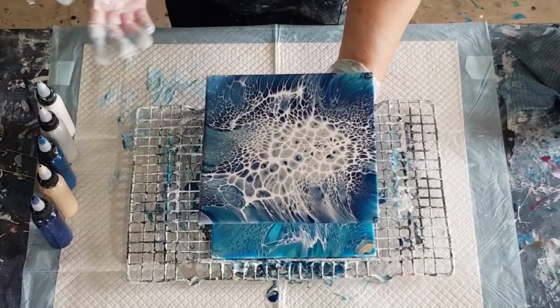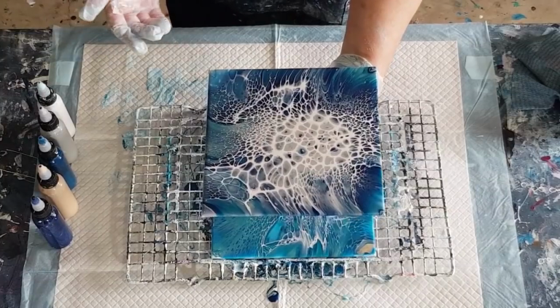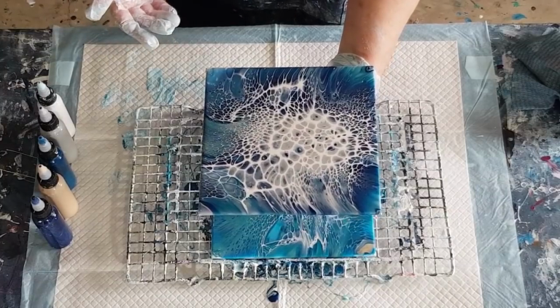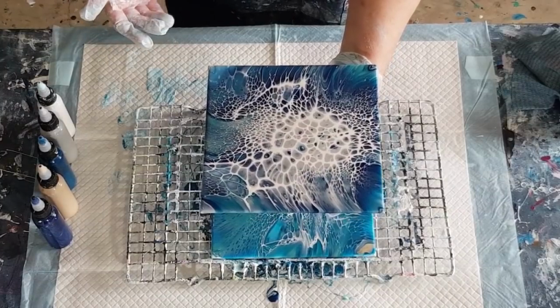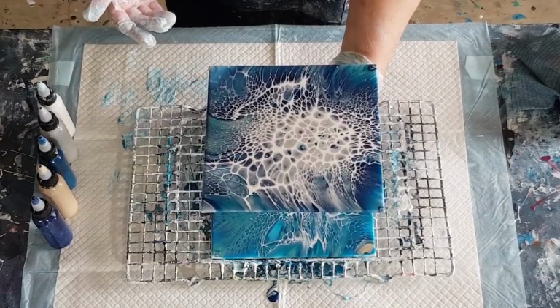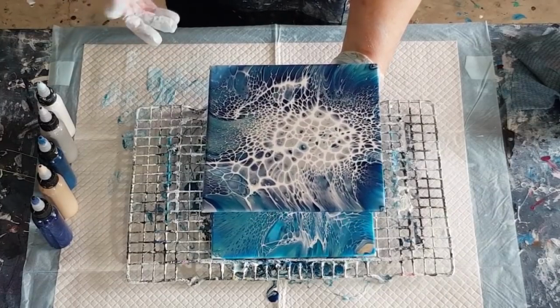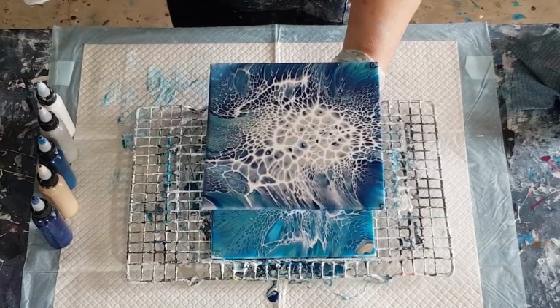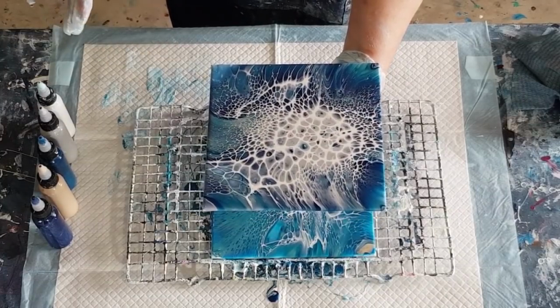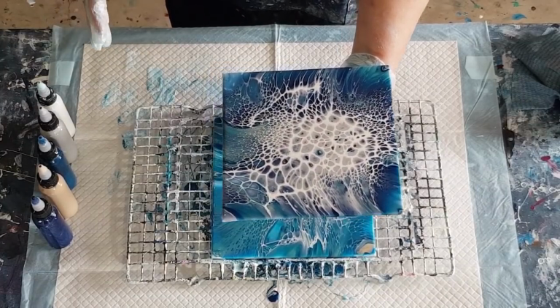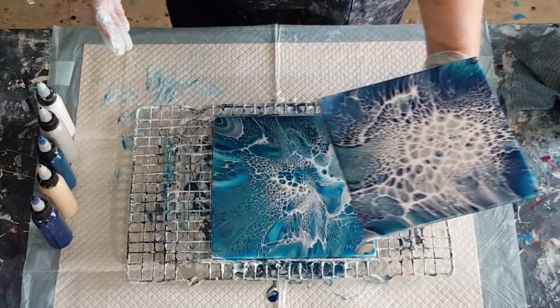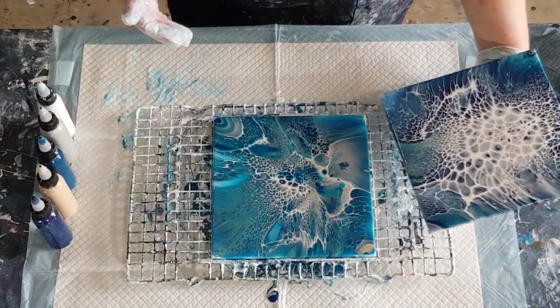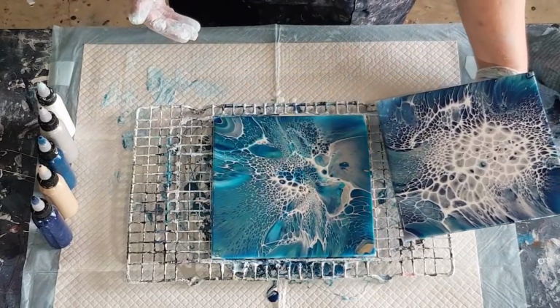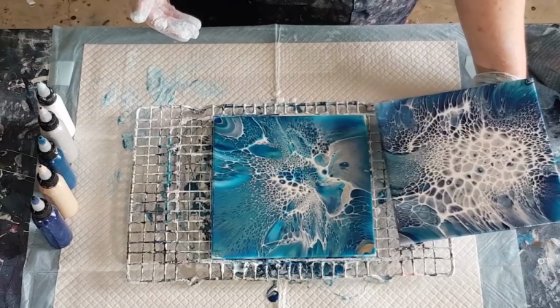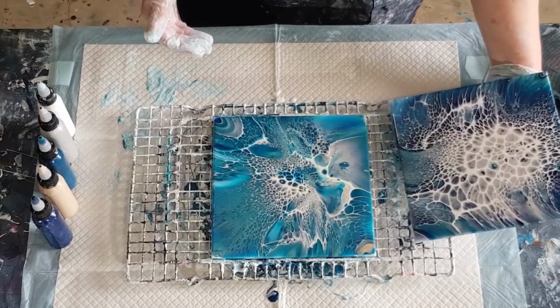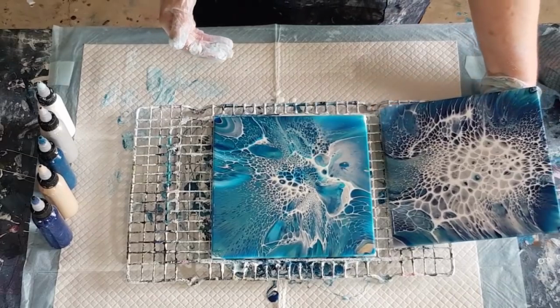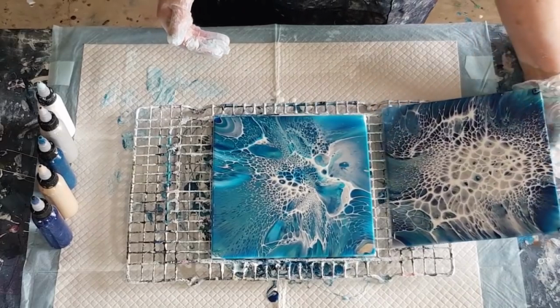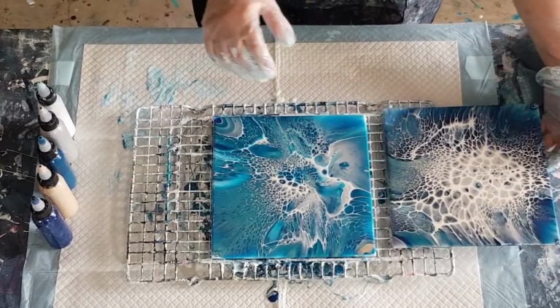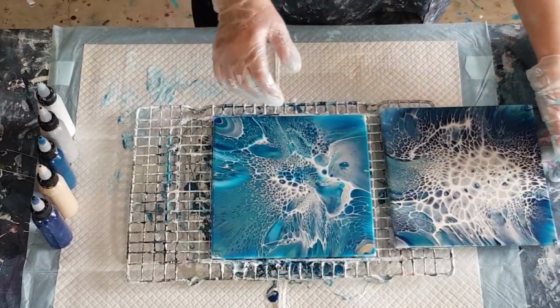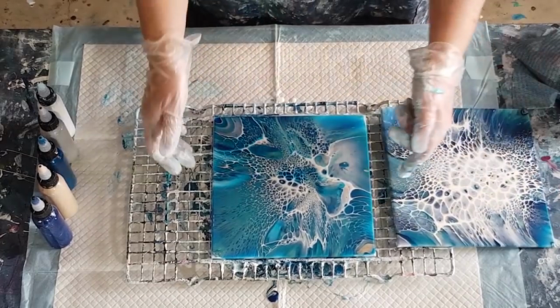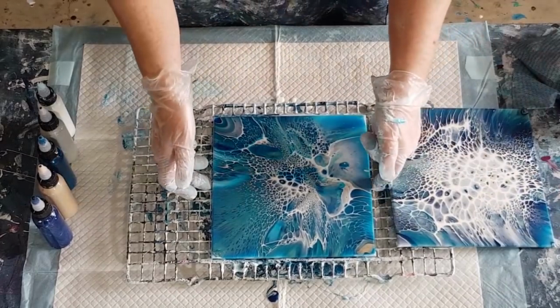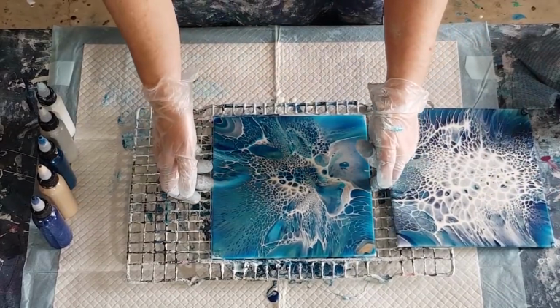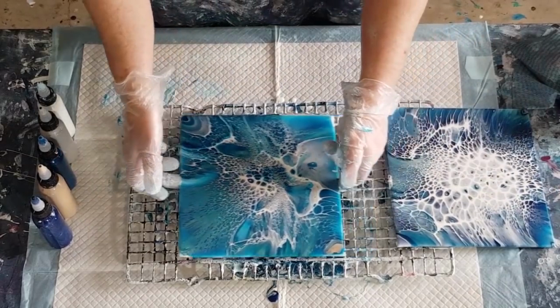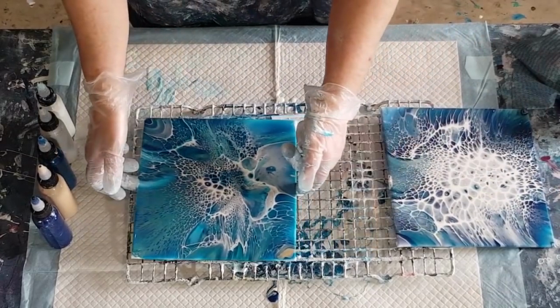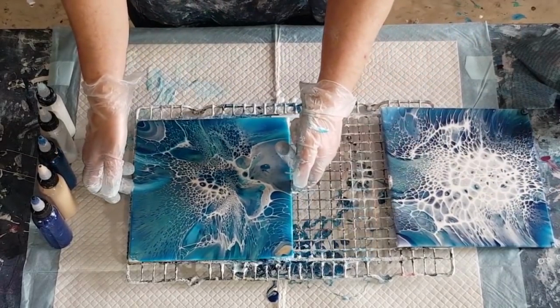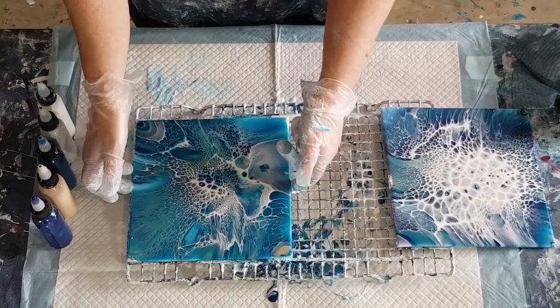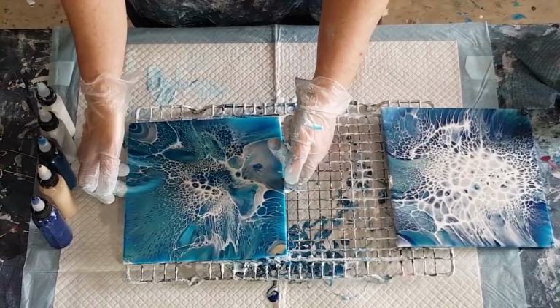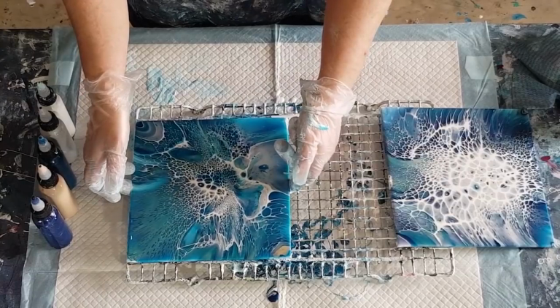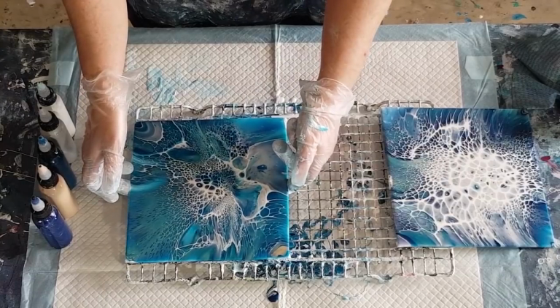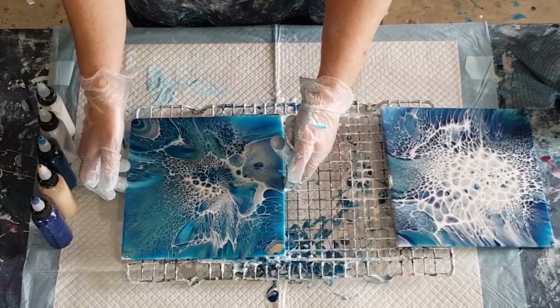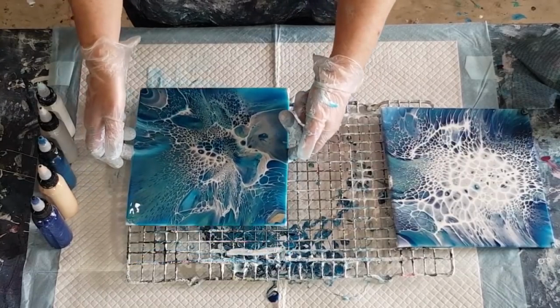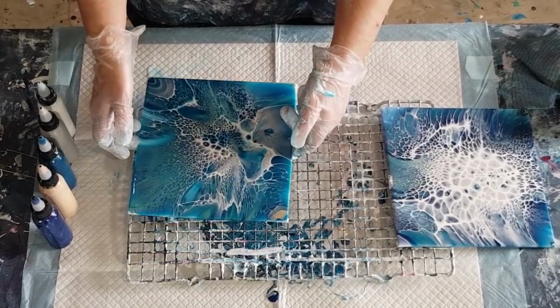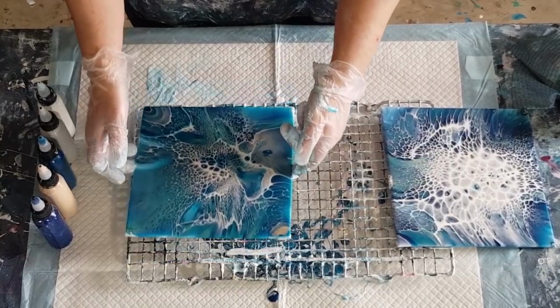I'll show you the one from before — the one that had the bigger white center without the teal, that had the Payne's gray and navy. Again the beige/gold sunk and you've lost it all, because it's an opaque — so we shouldn't really use opaques. It's obviously got a bump in the middle.